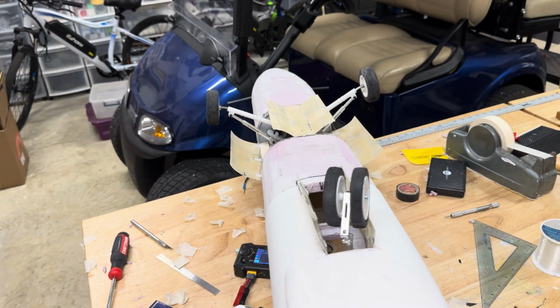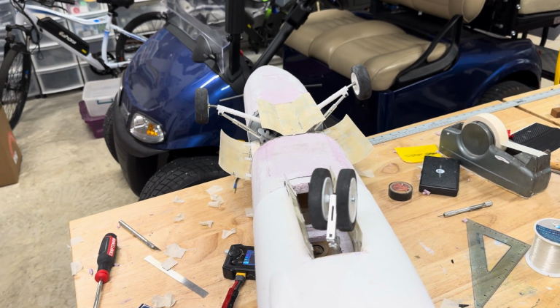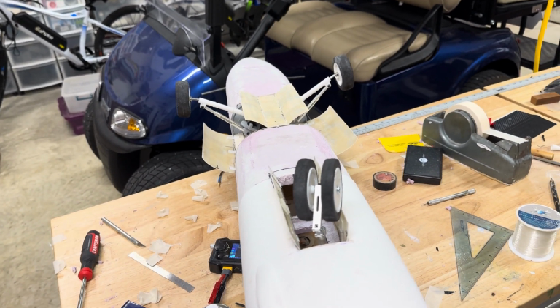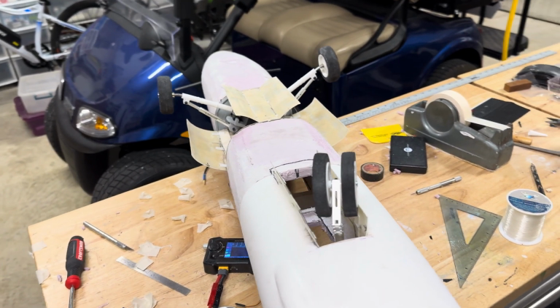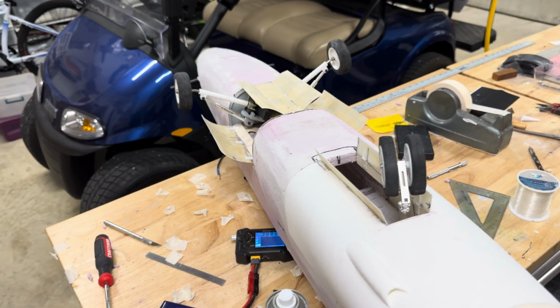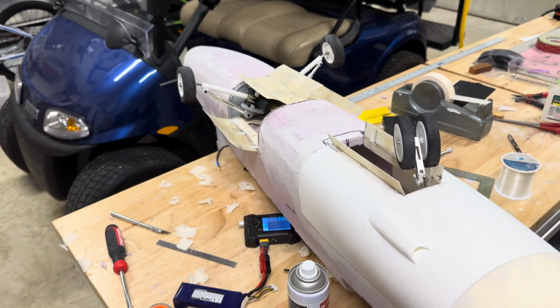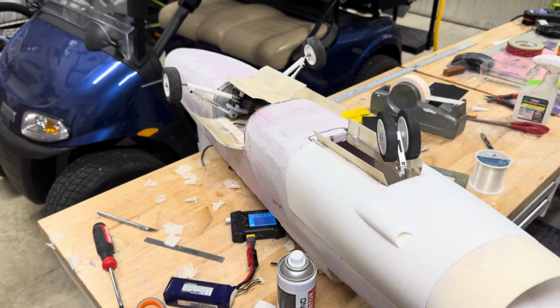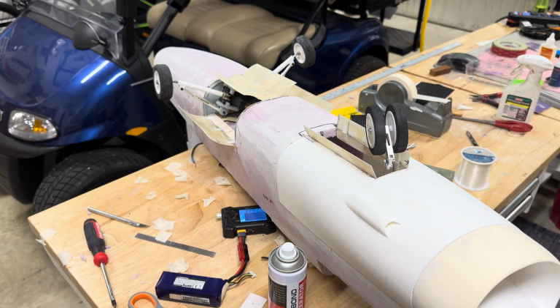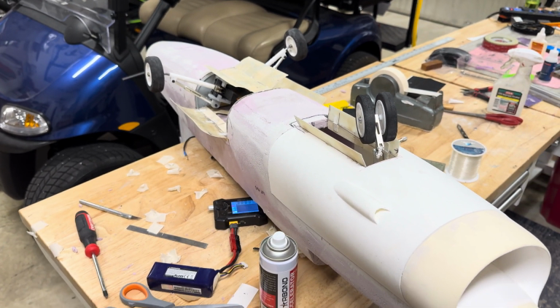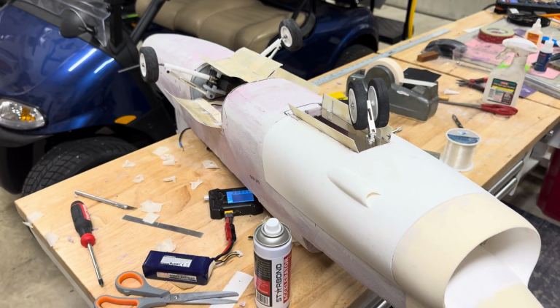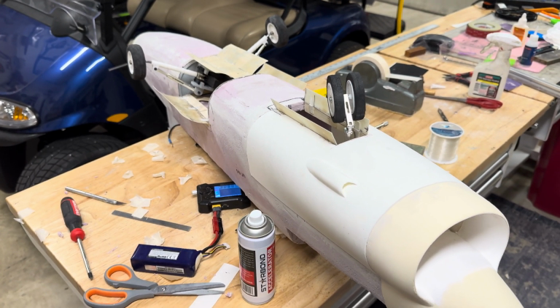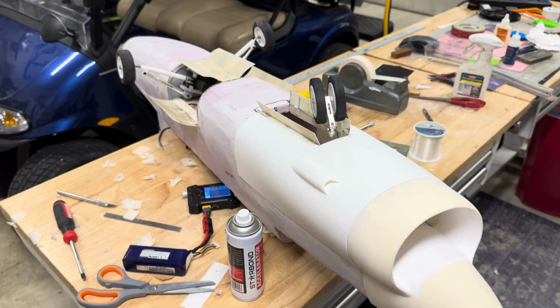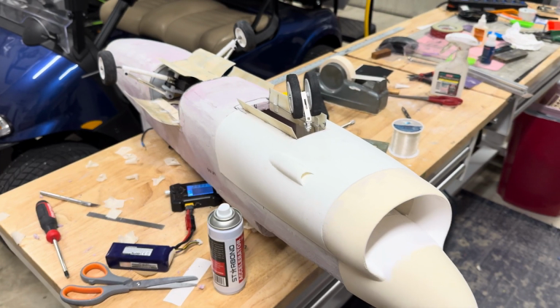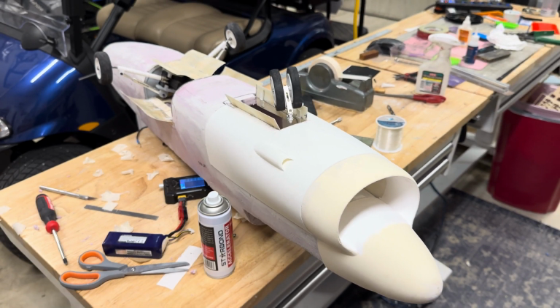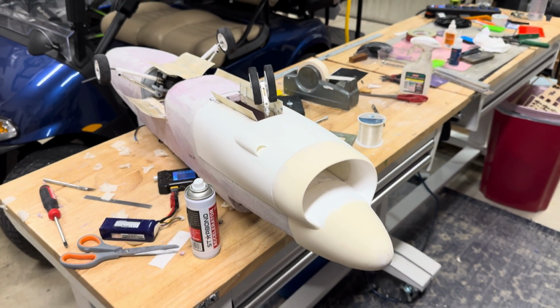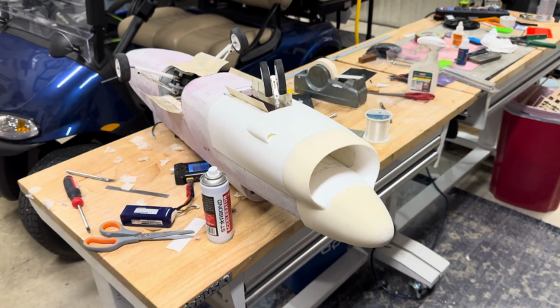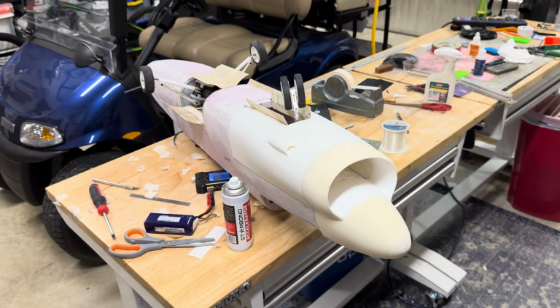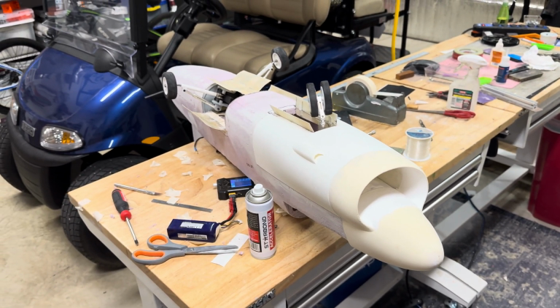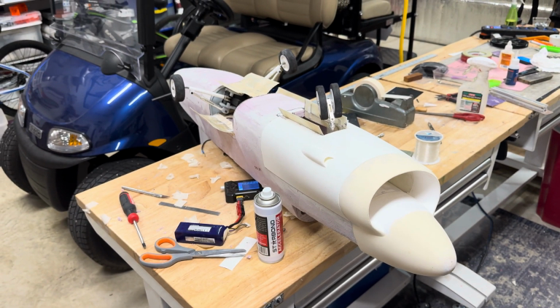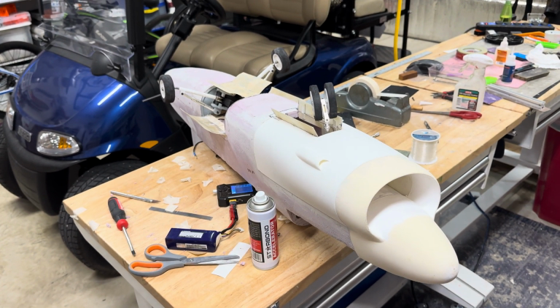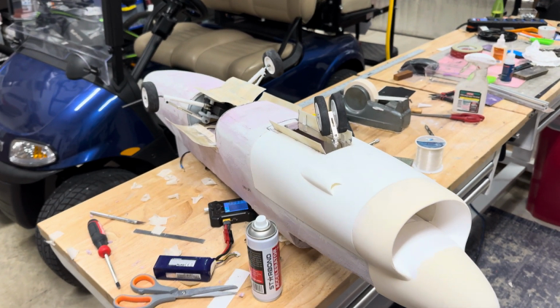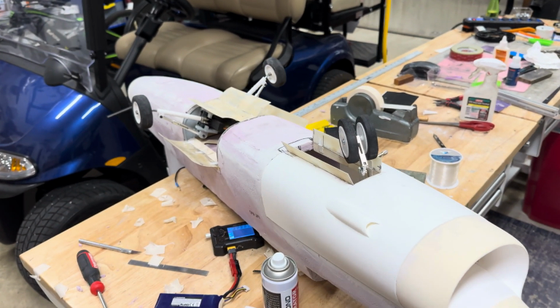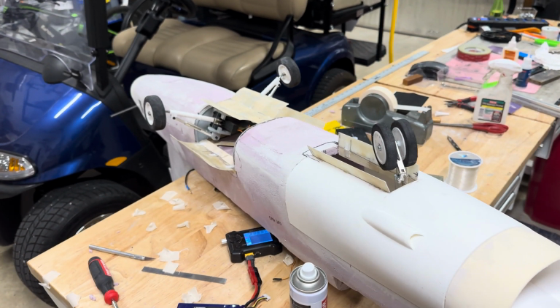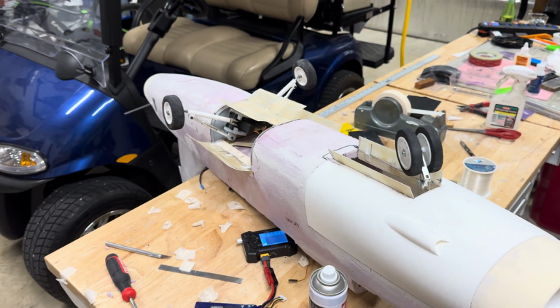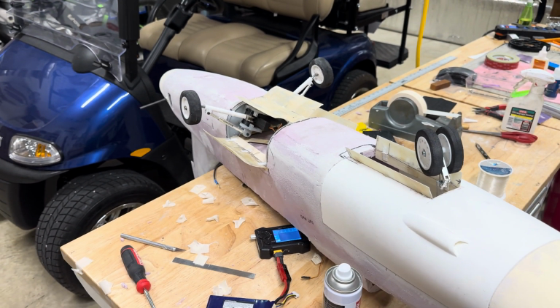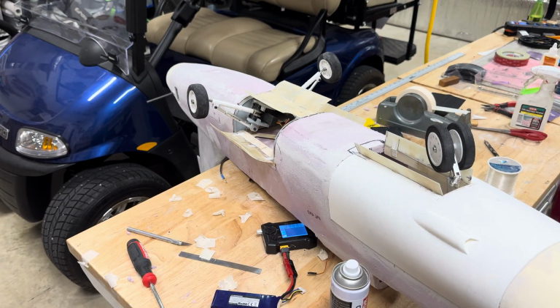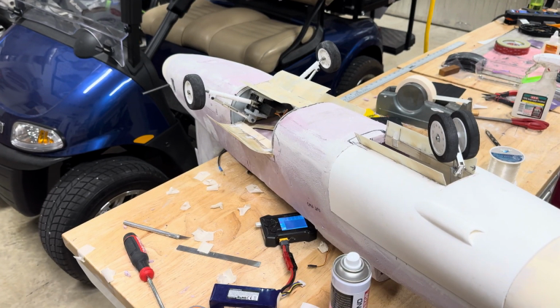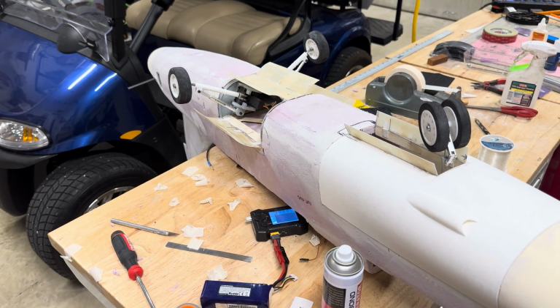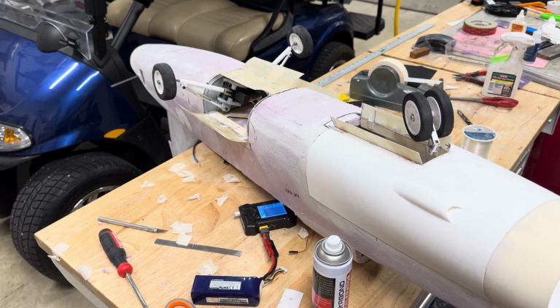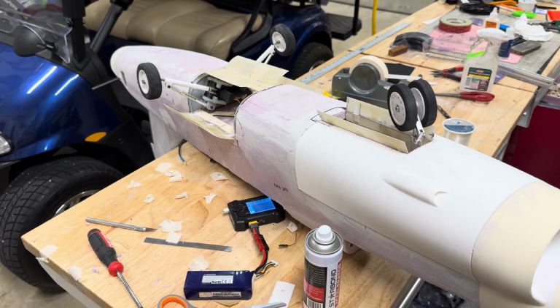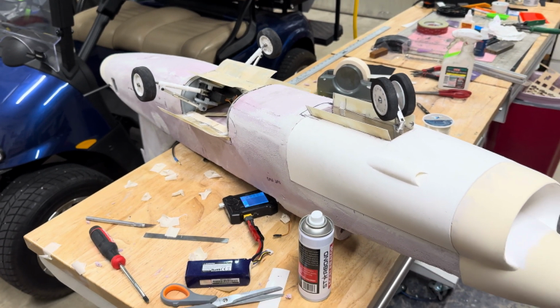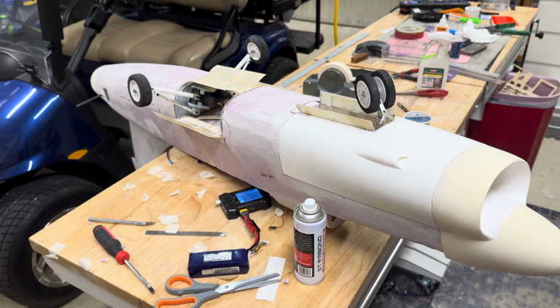Hey everybody, welcome back to Just Plain Chris's Workshop. Haven't done one of these in a while, and today it's an update on a project I've been working on for well over a year — it's a scratch-built A7 Corsair.